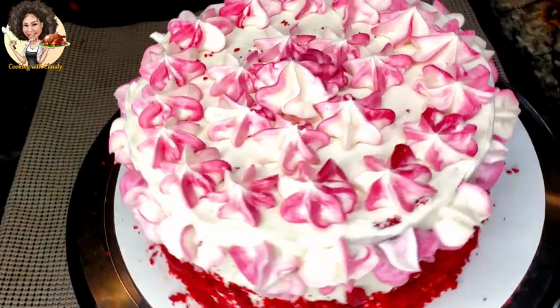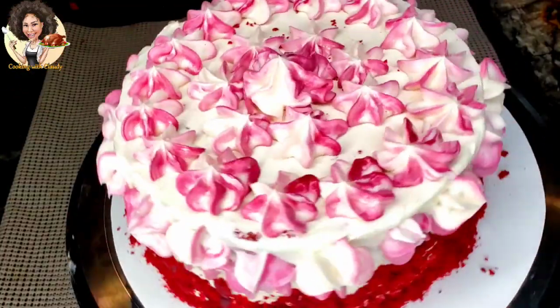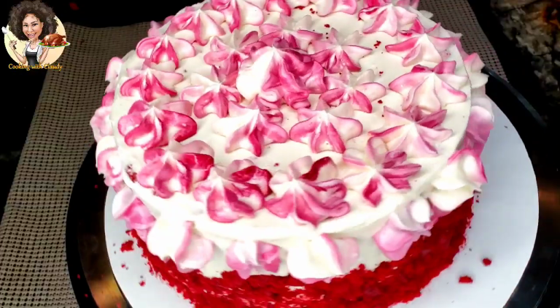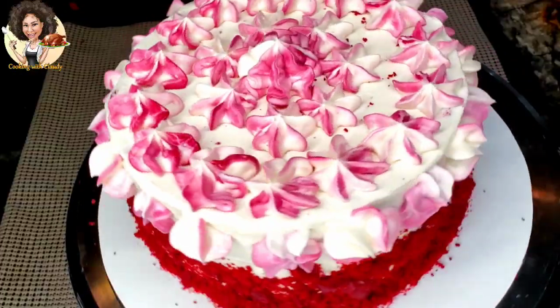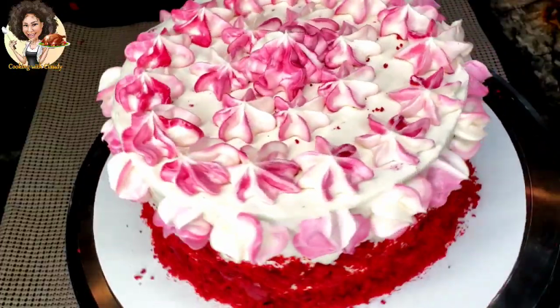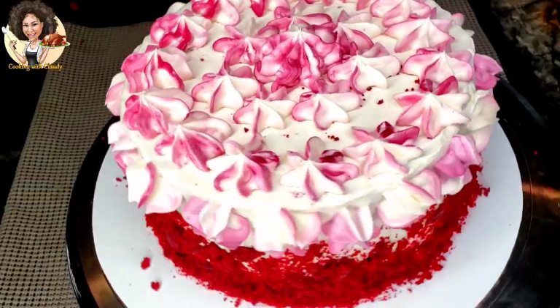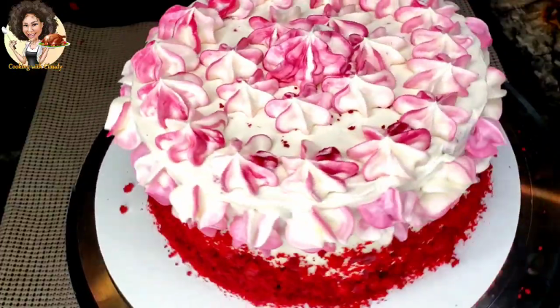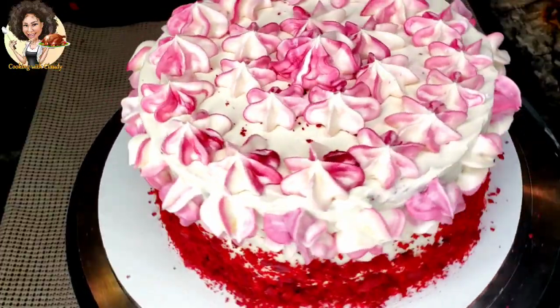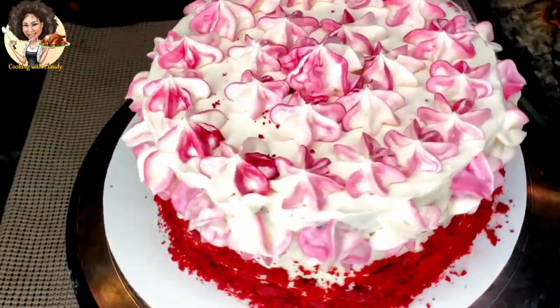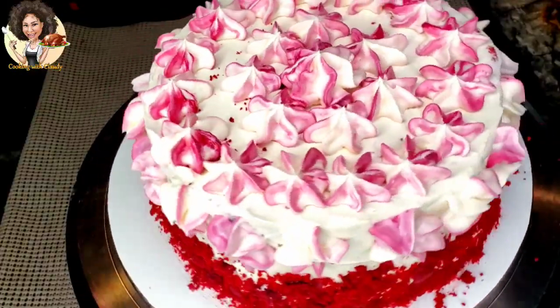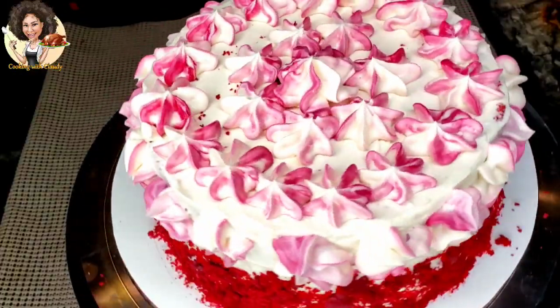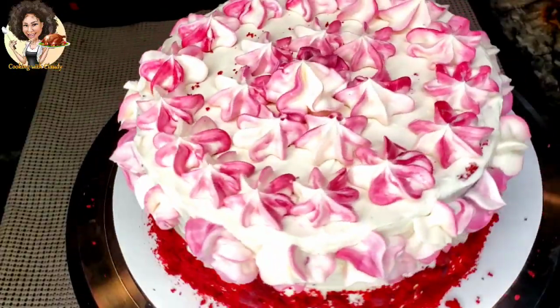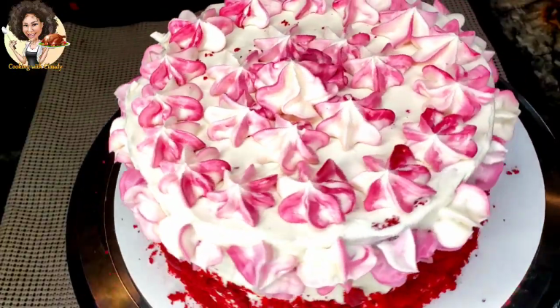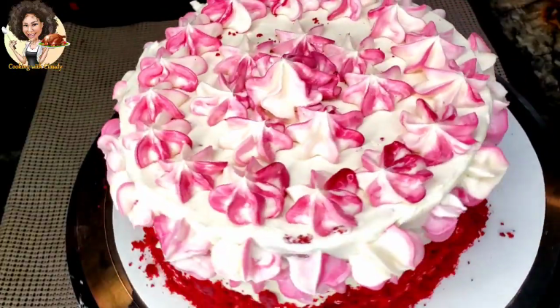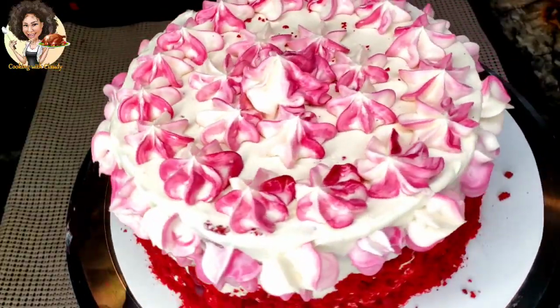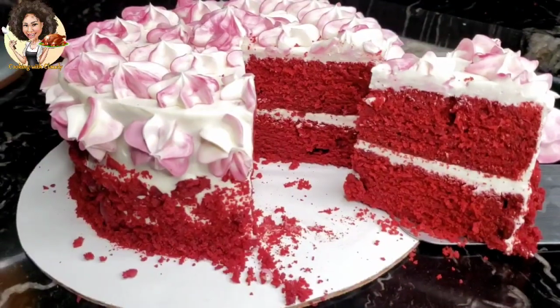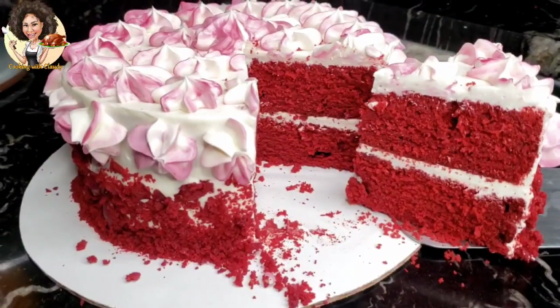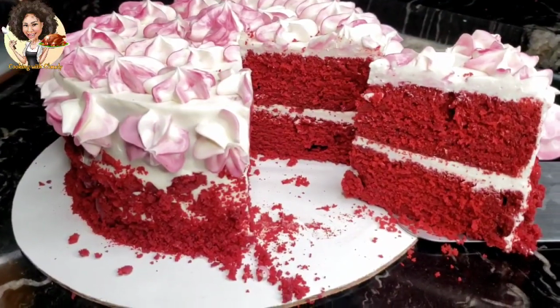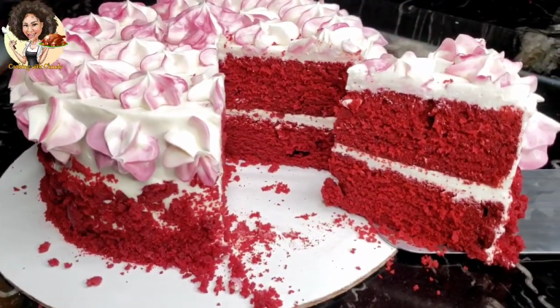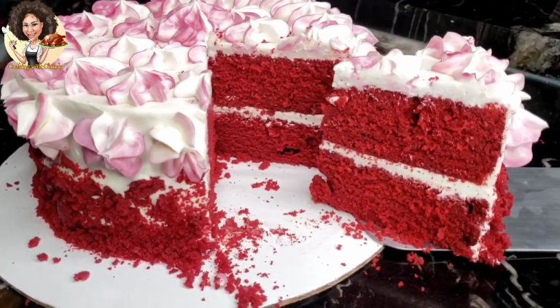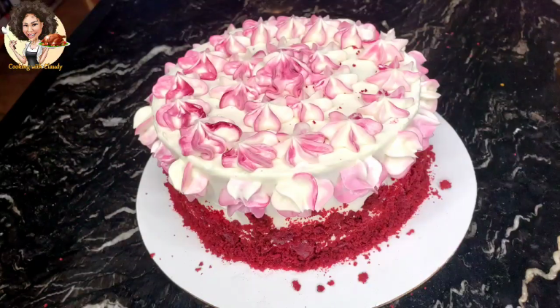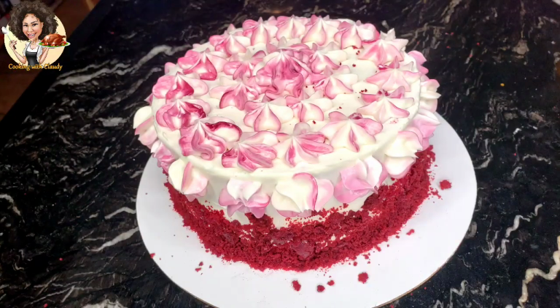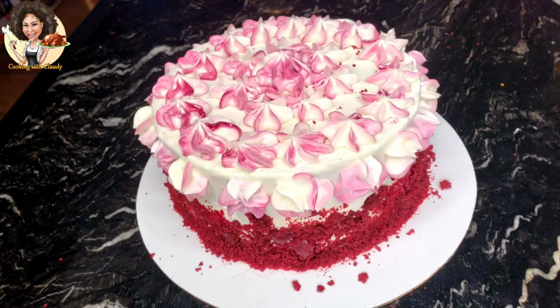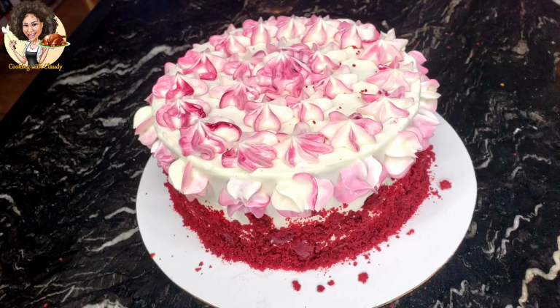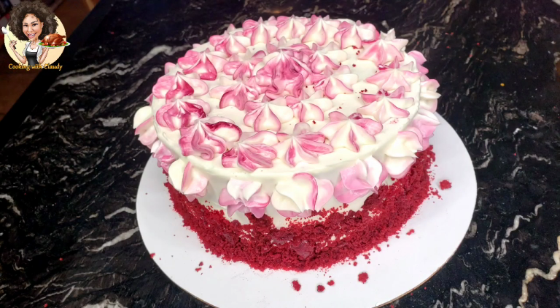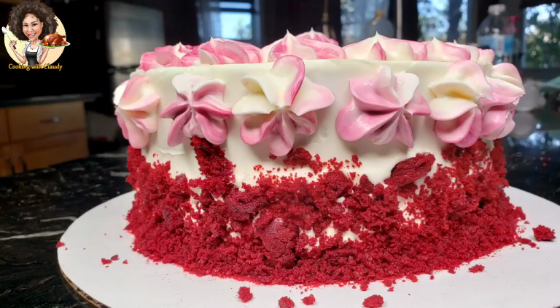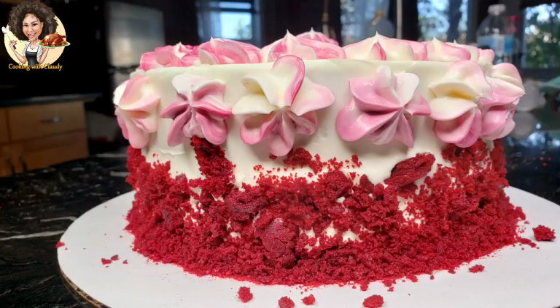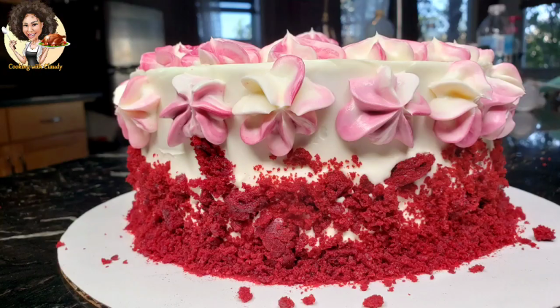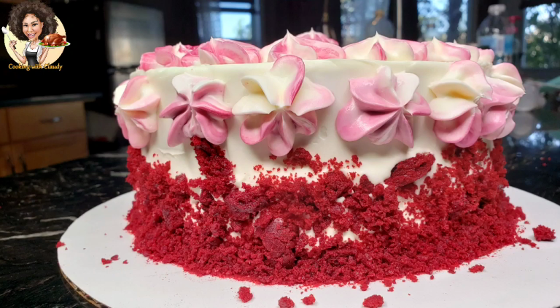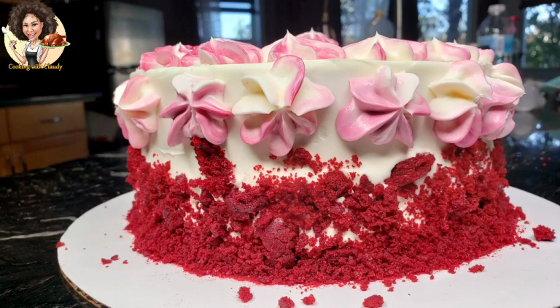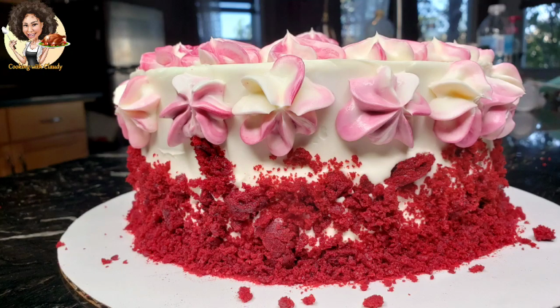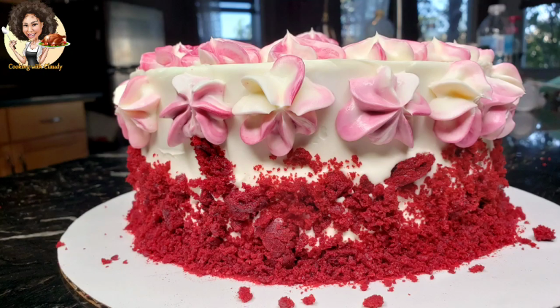Please give a thumbs up if you like this video and don't forget to share. Thank you so much for watching. Stay tuned because I've got a lot of recipes coming. Thank you!